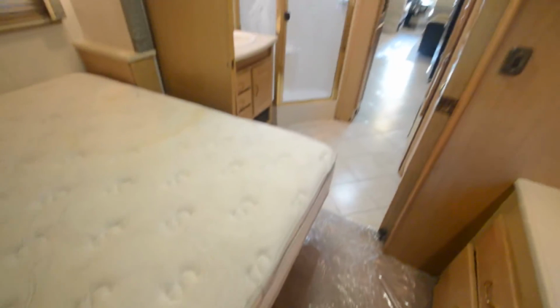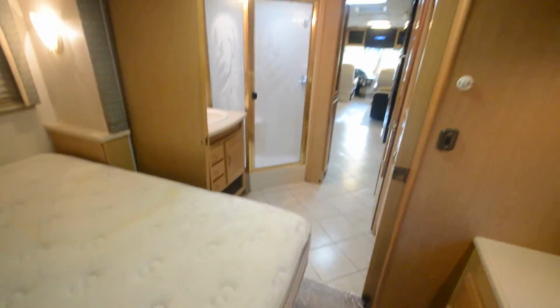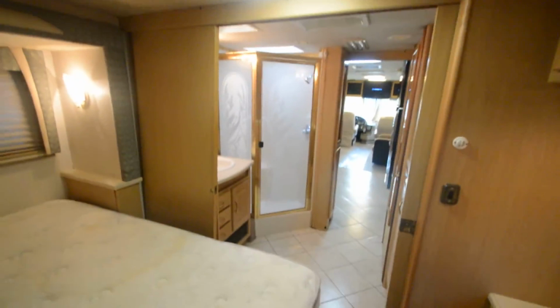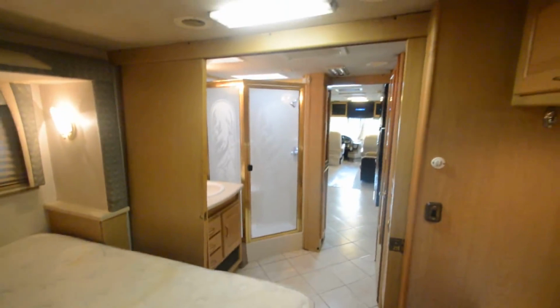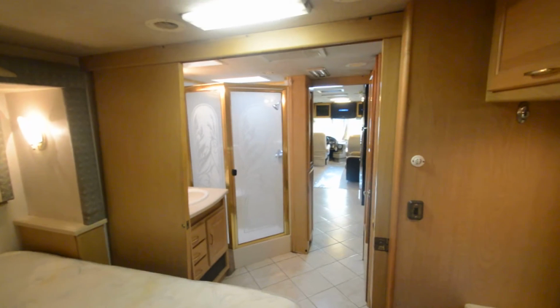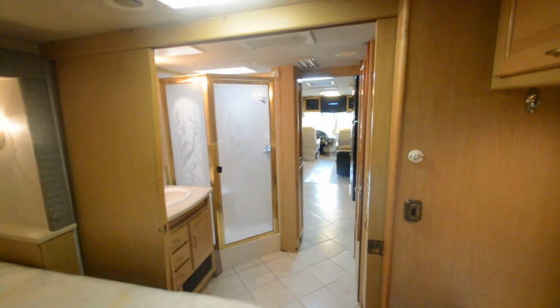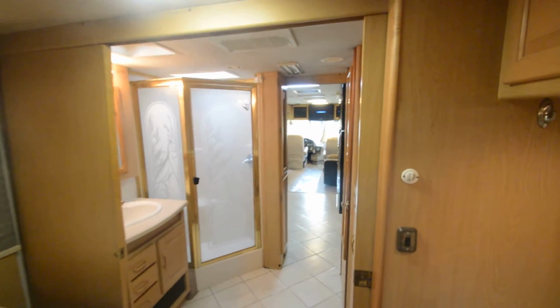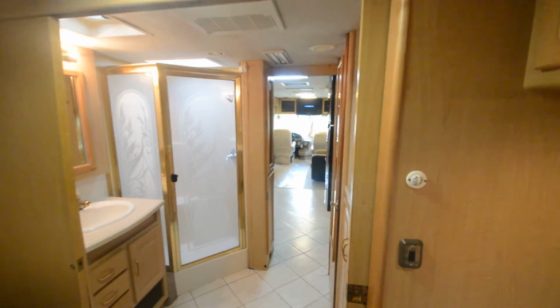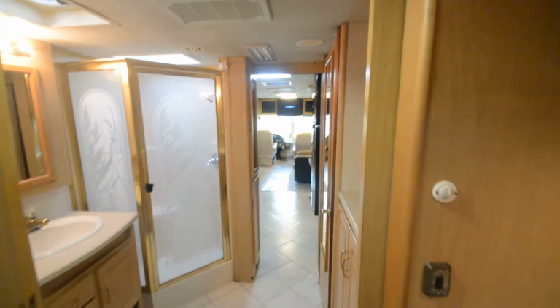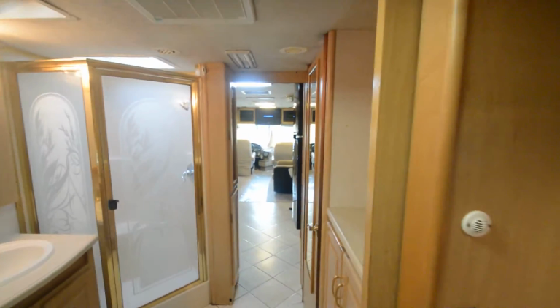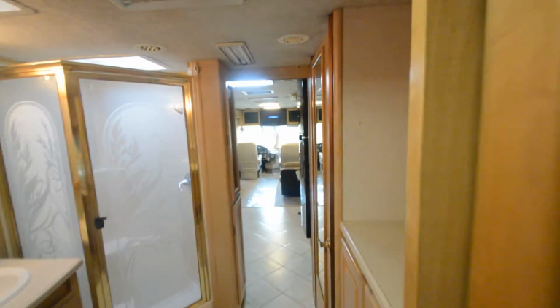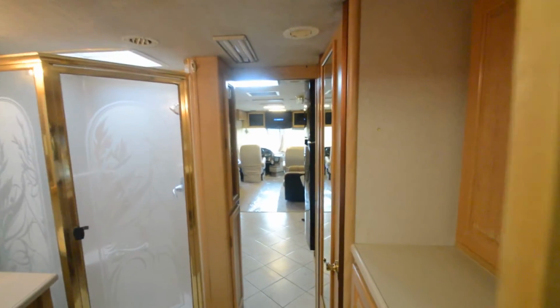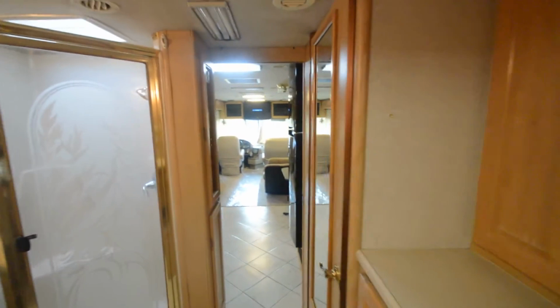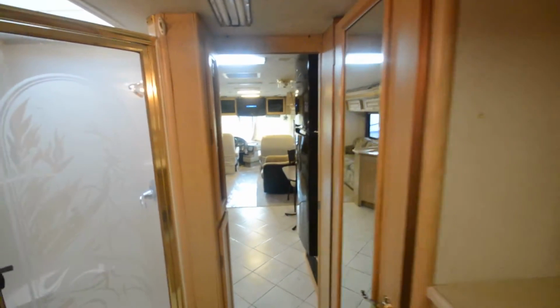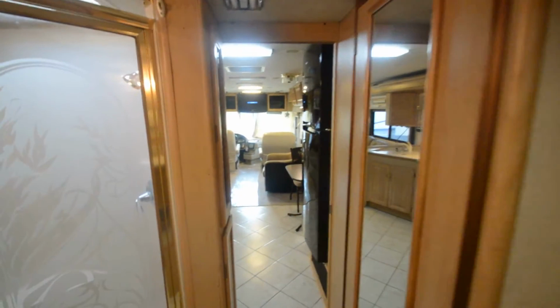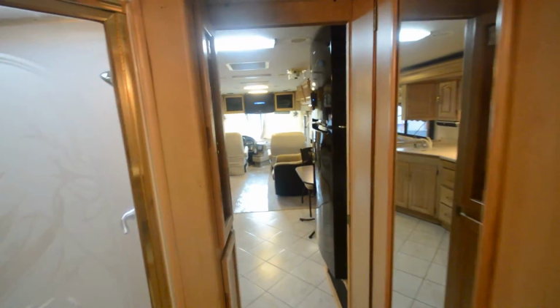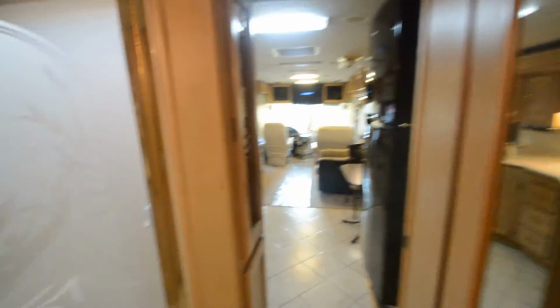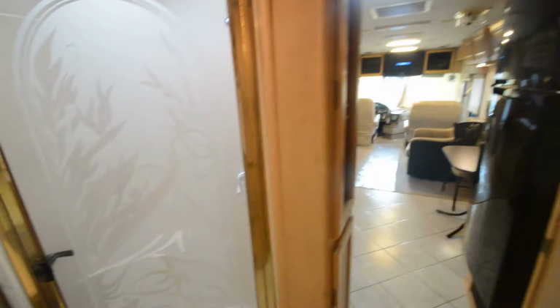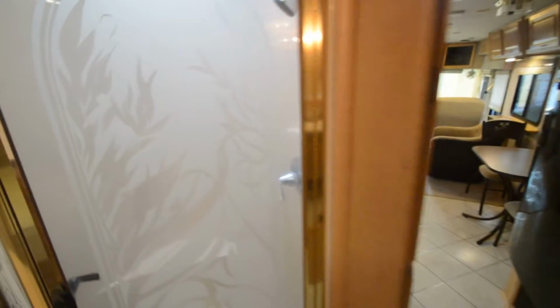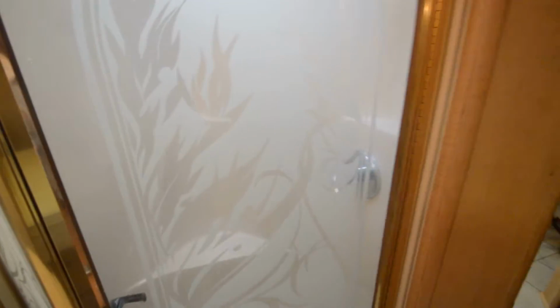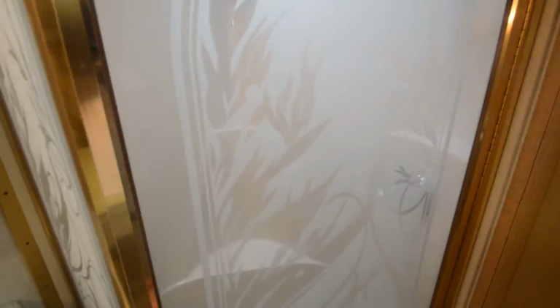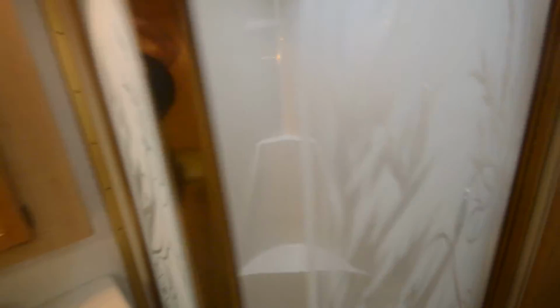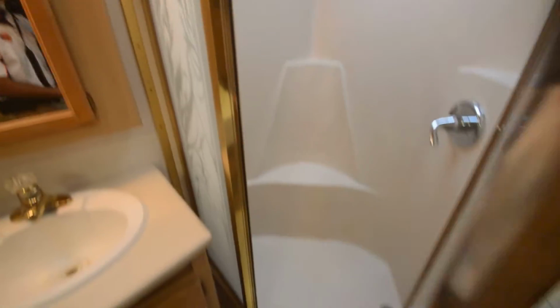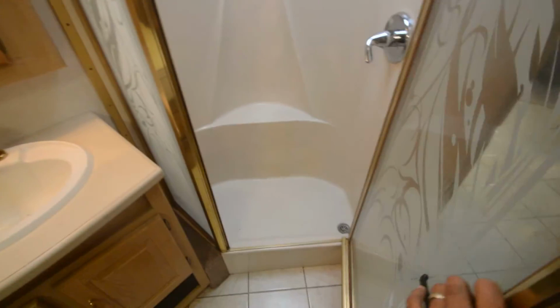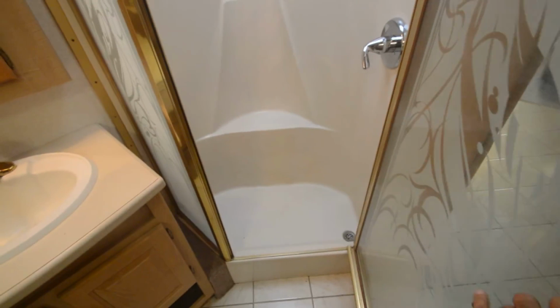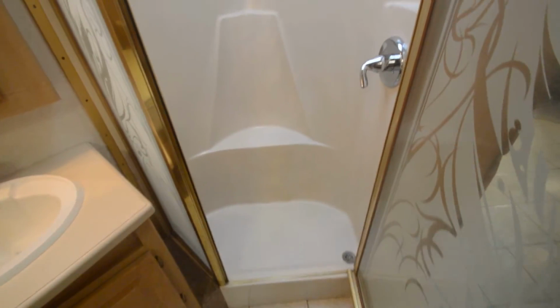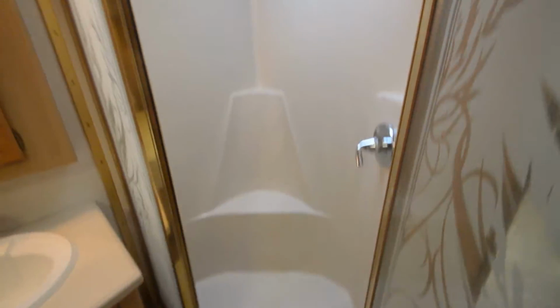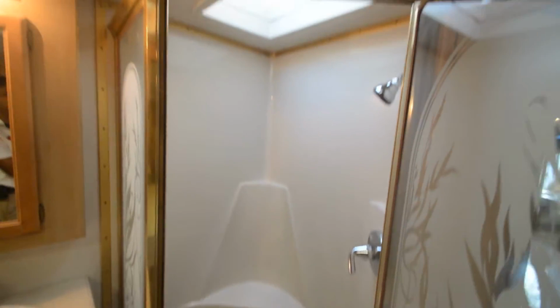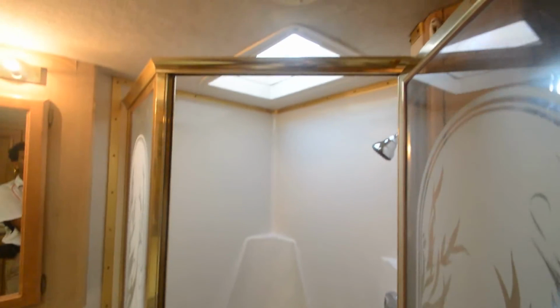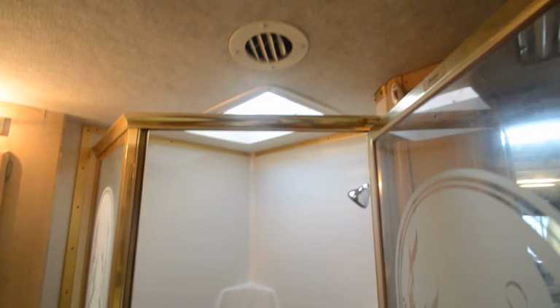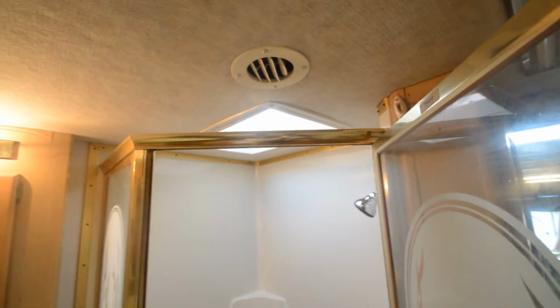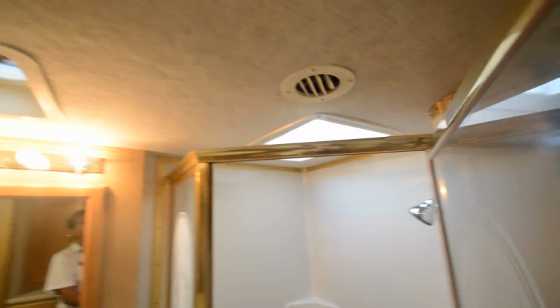There's a coat closet. The day and night shade string needs to be restrung. Carpet has a little bit of staining. That concludes our video on this 2003 National Tradewinds LE model 374 — a handyman special, I'd say, since I've mentioned all the things that are wrong.